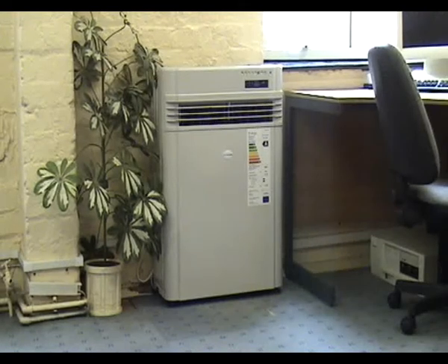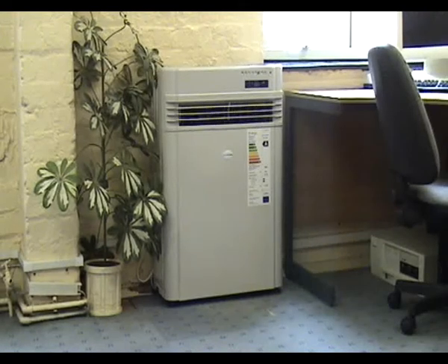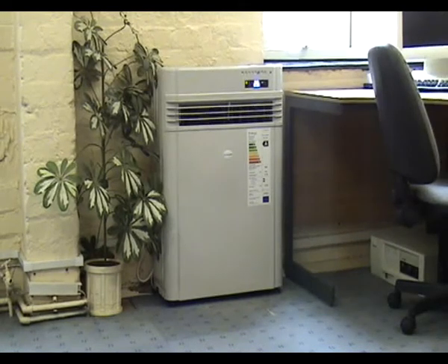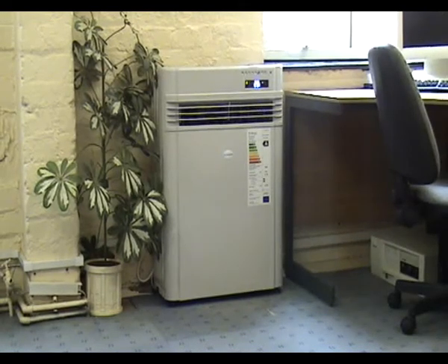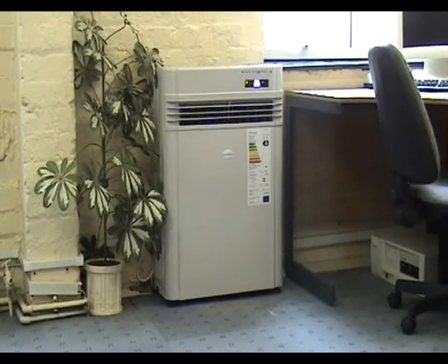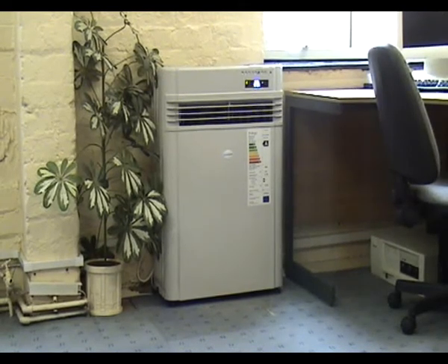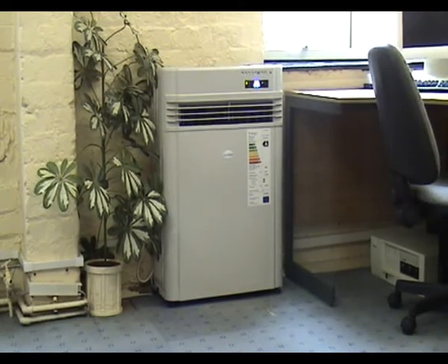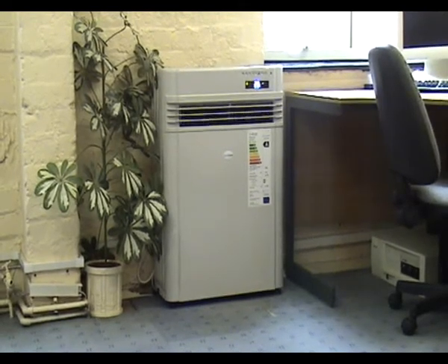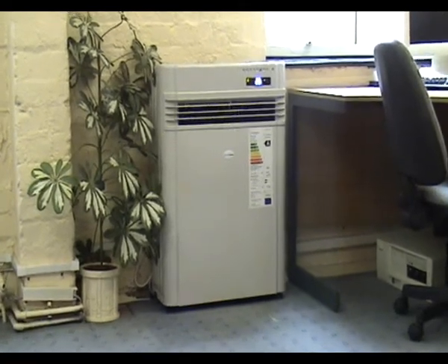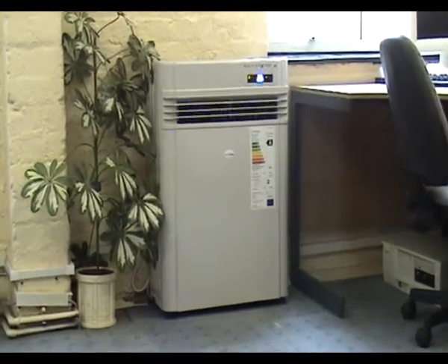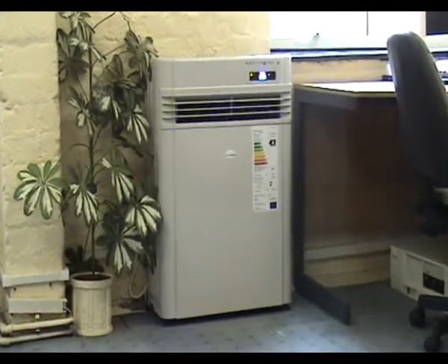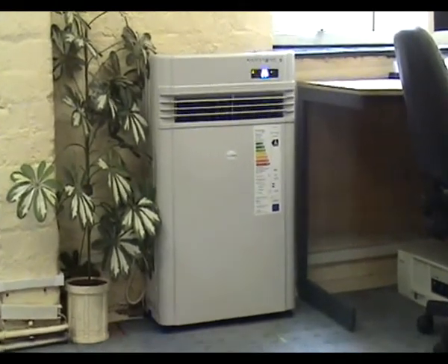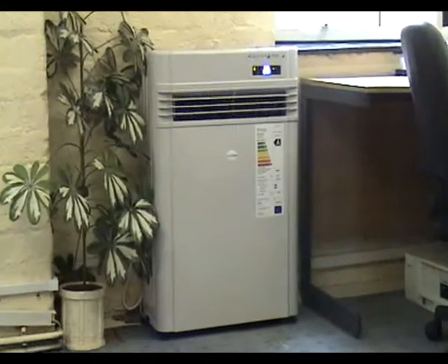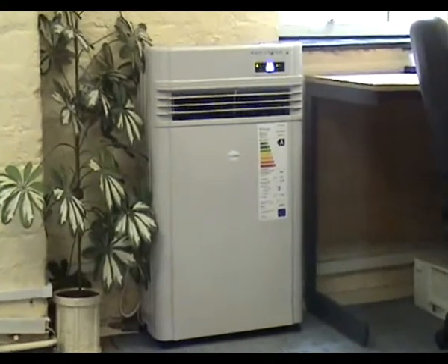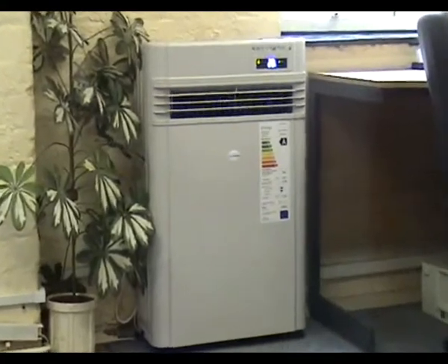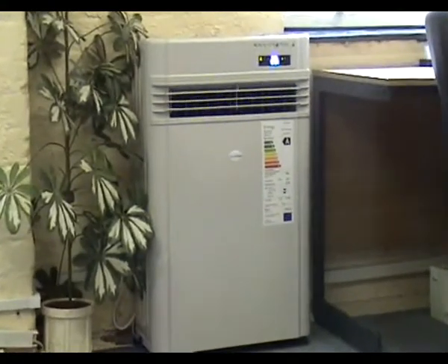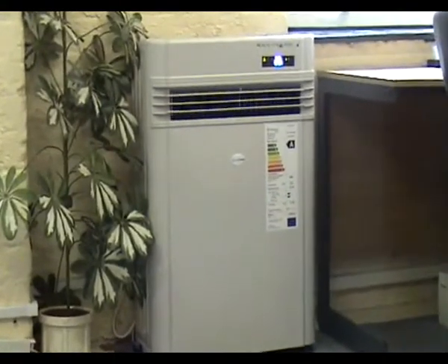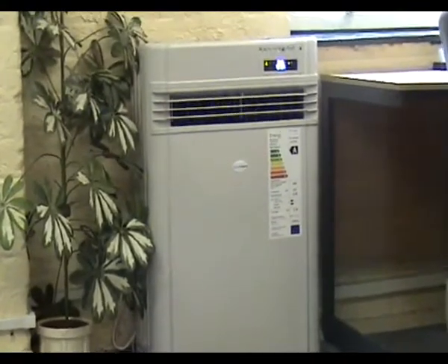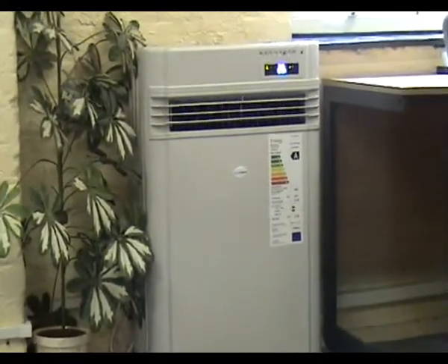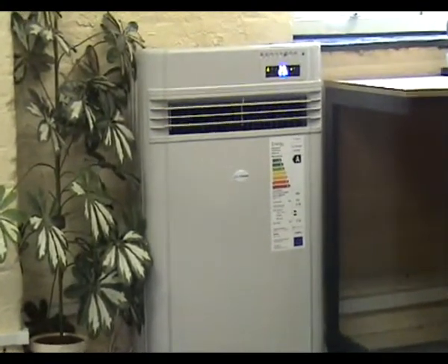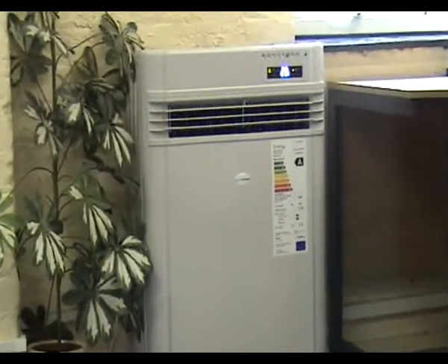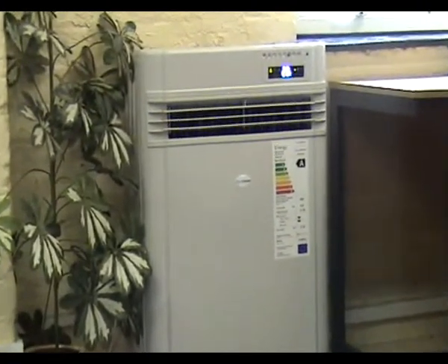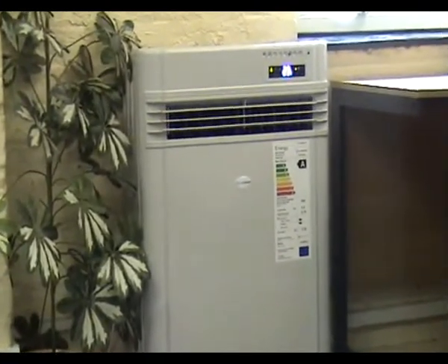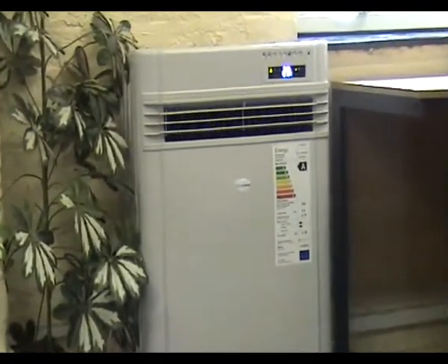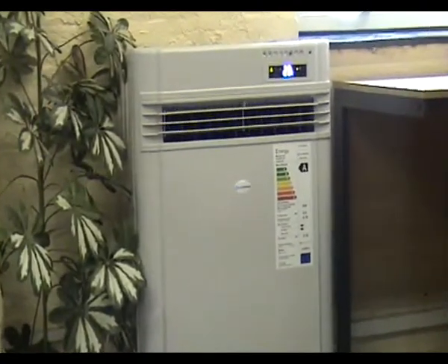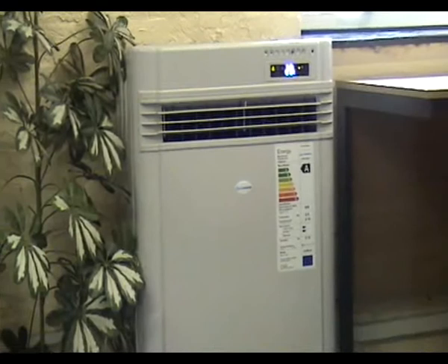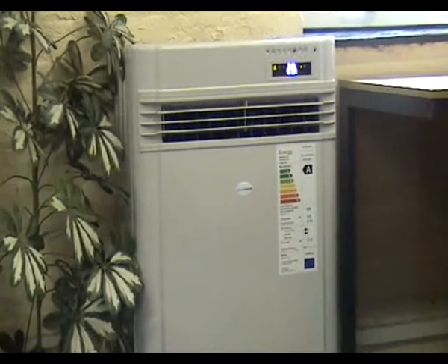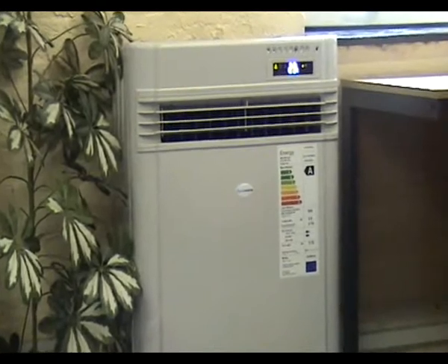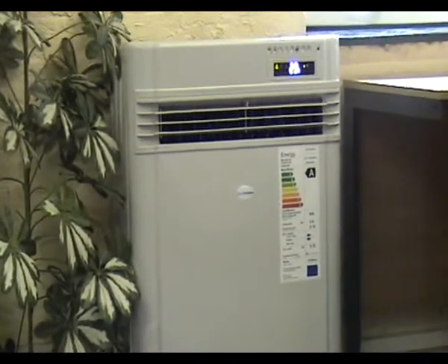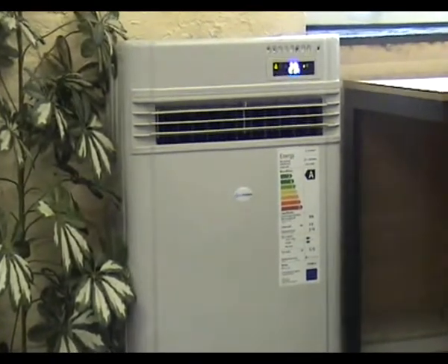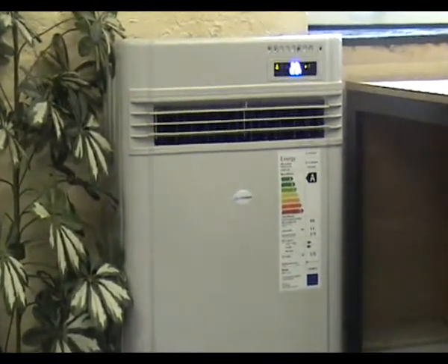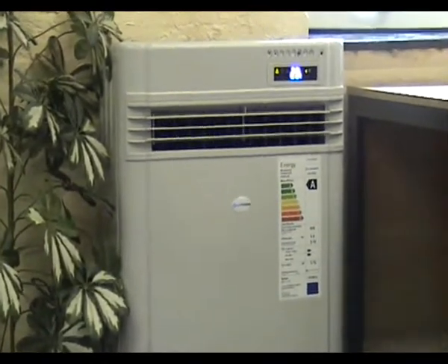The CoolRoom's climate control unit is a significant breakthrough in affordable room cooling and heating. A self-contained climate control unit which provides powerful air conditioning in the summer and complete room heating in the winter.